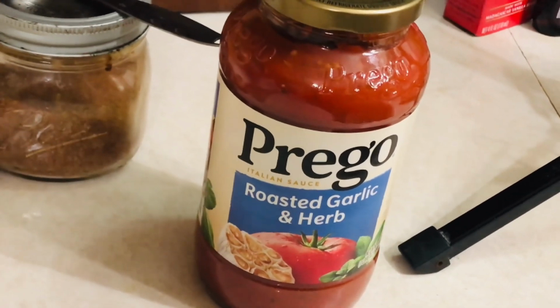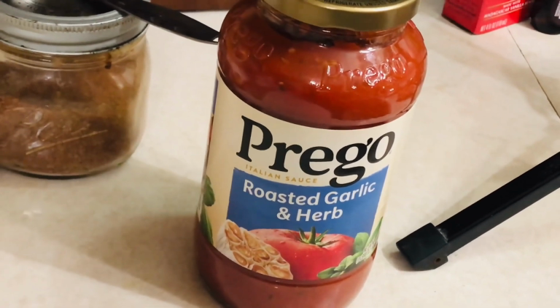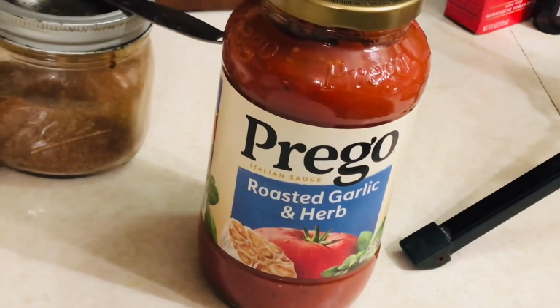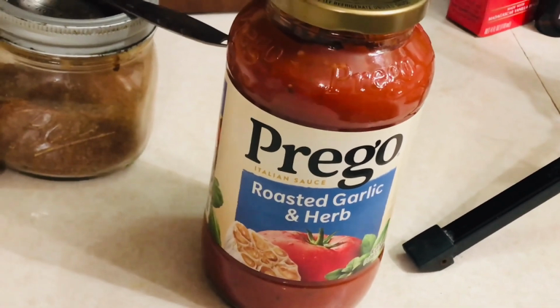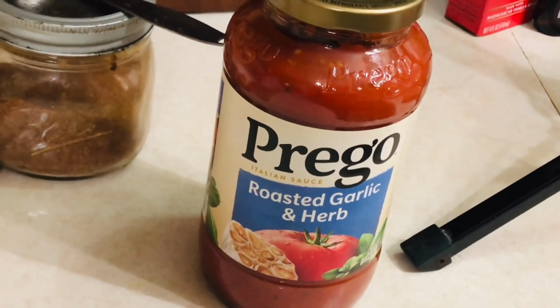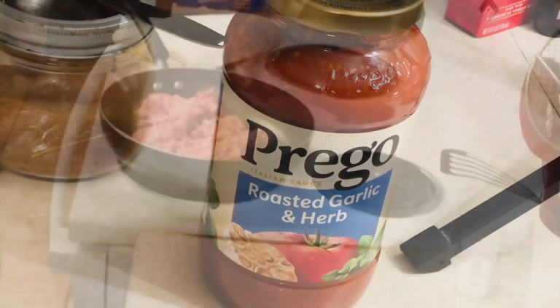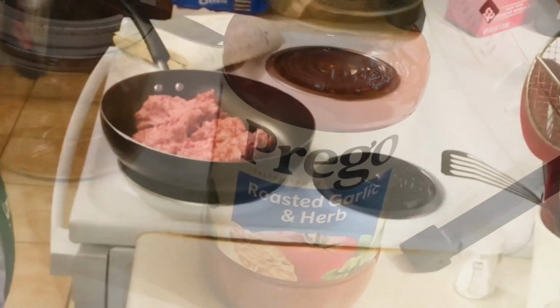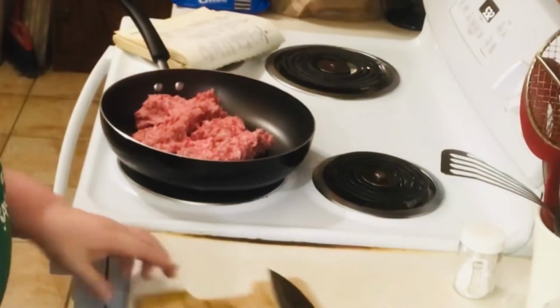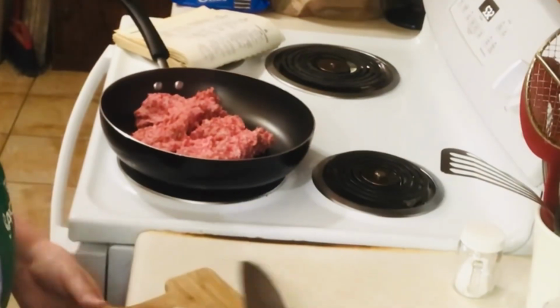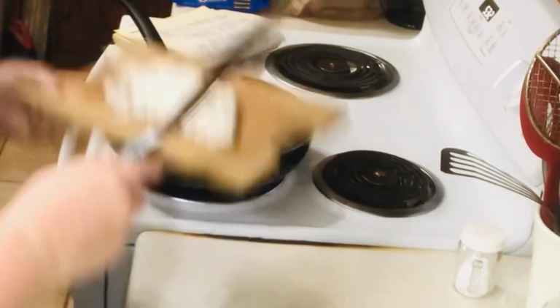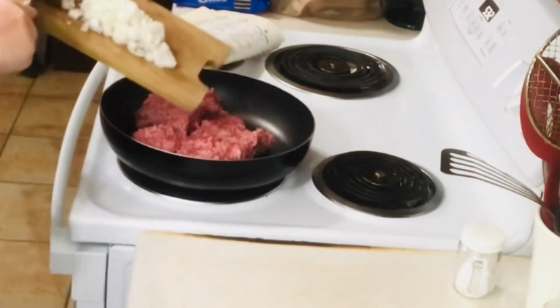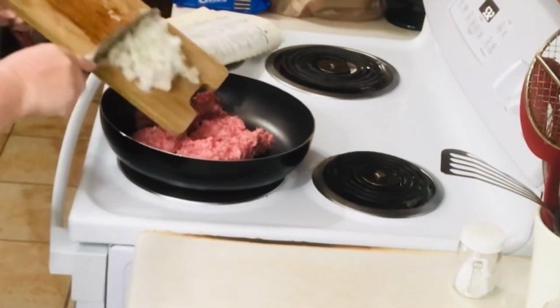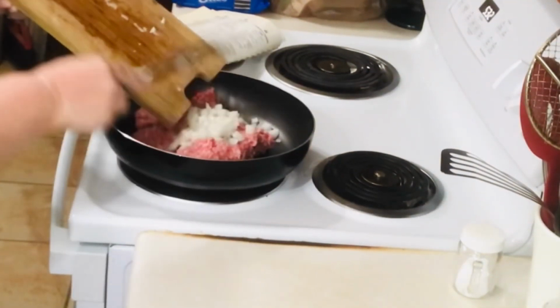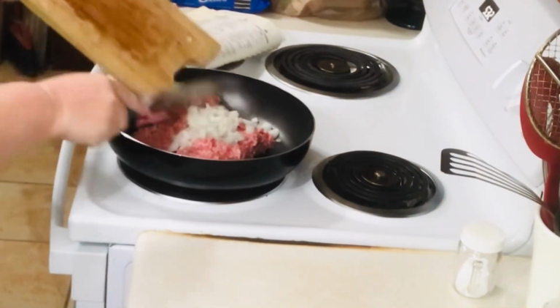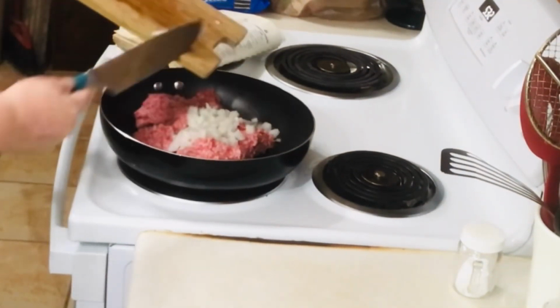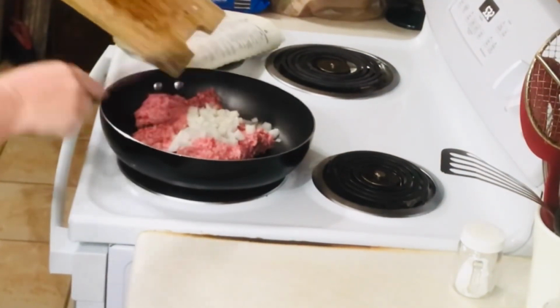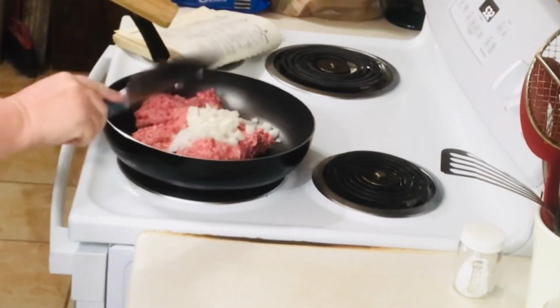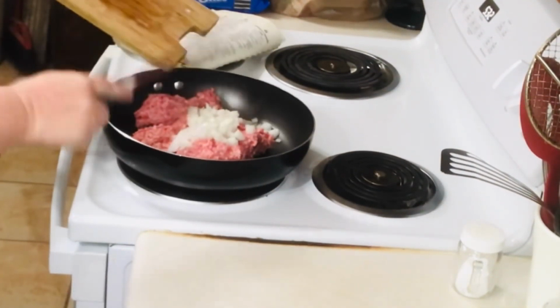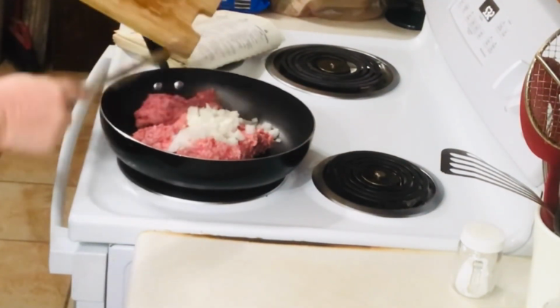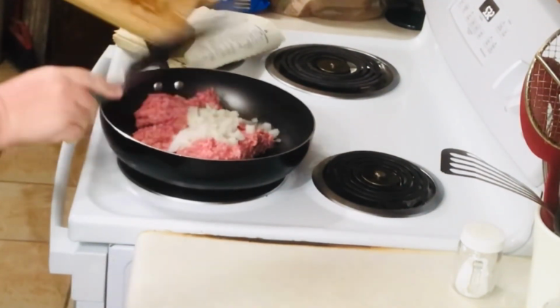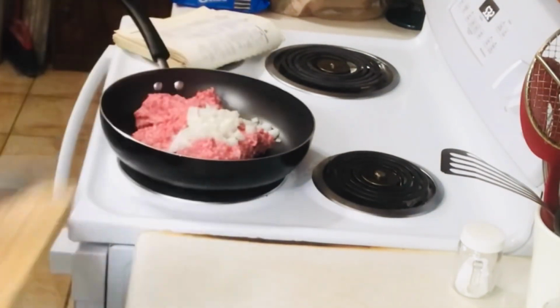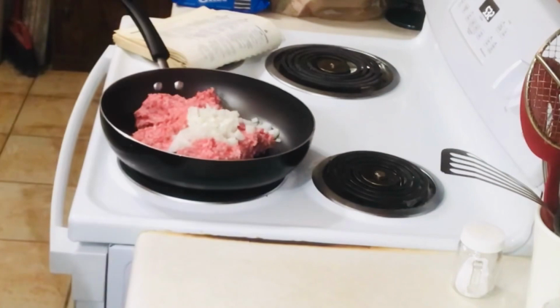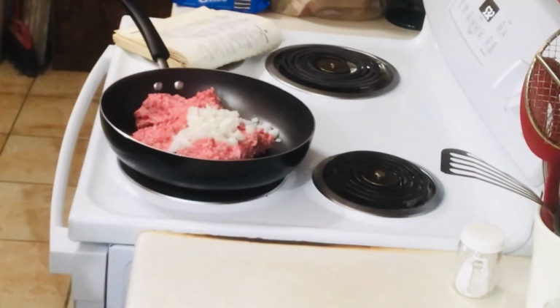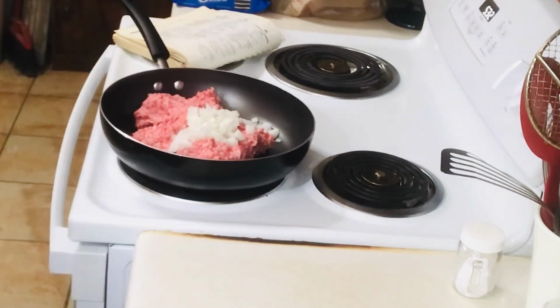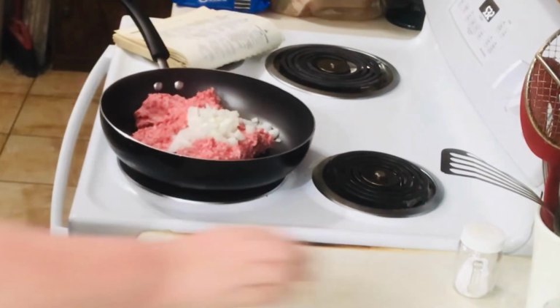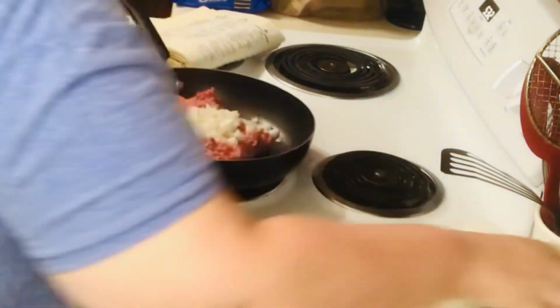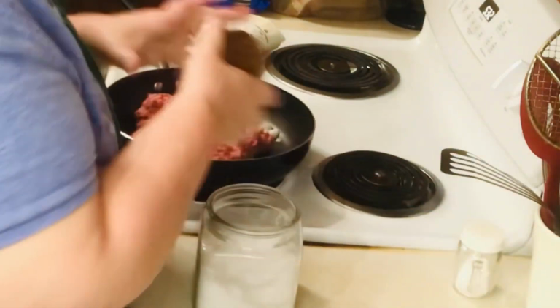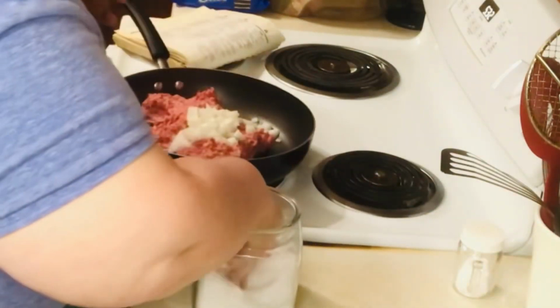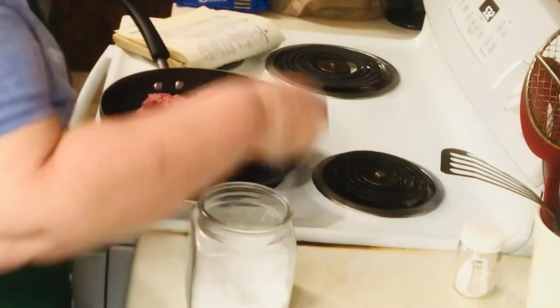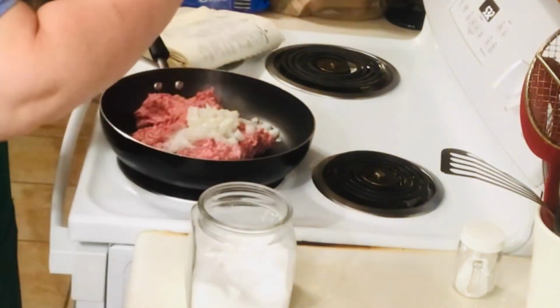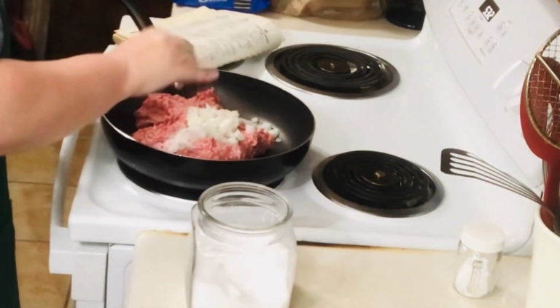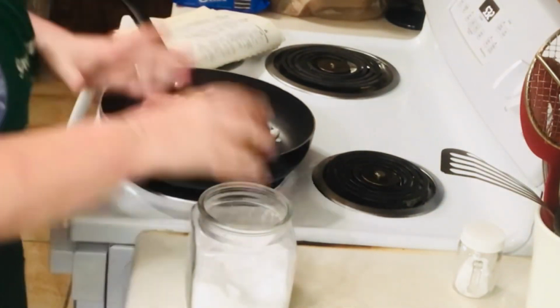I'm going to rinse out that jar to begin with. You want to brown your ground beef with your onion, and whenever I do ground beef I always add salt, pepper, and garlic as well as onion.